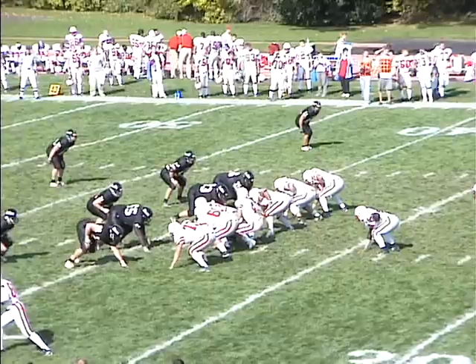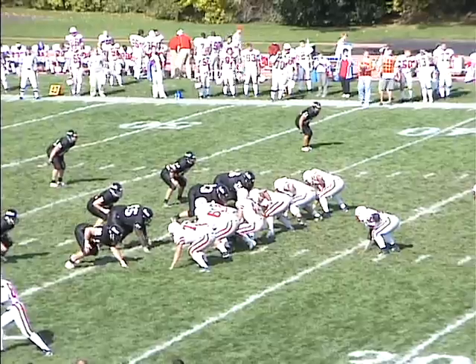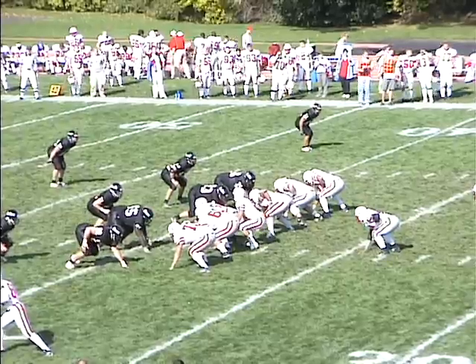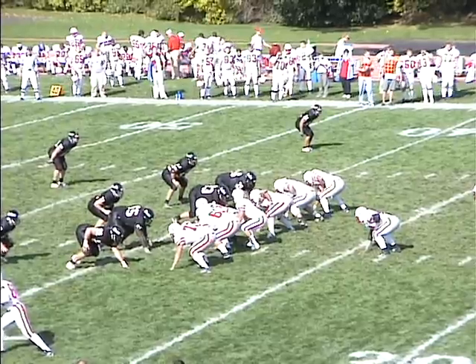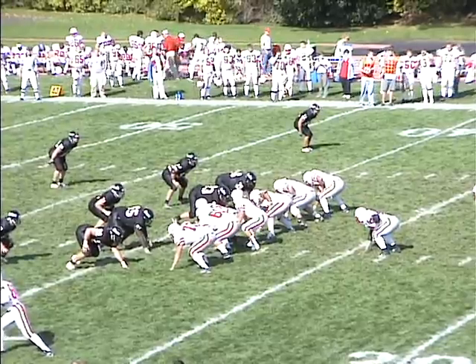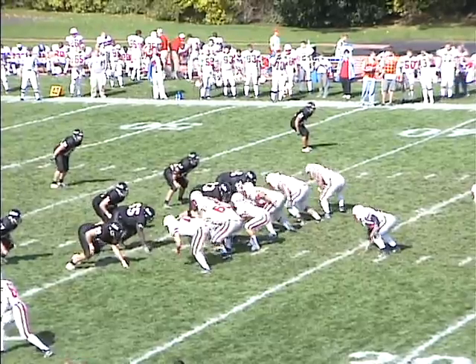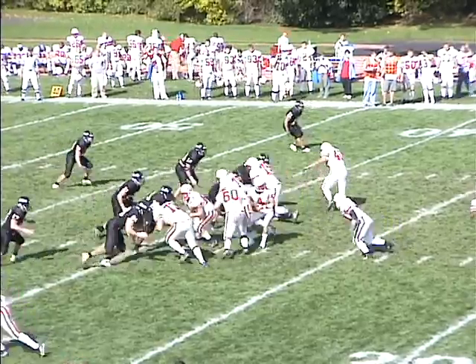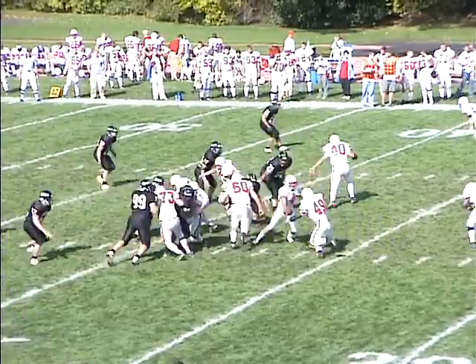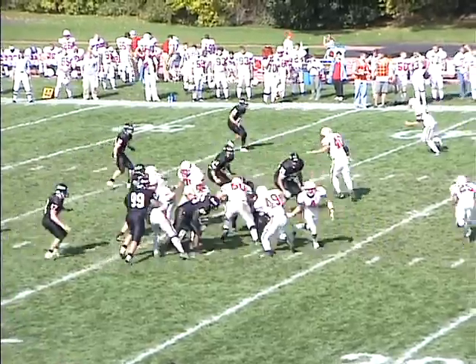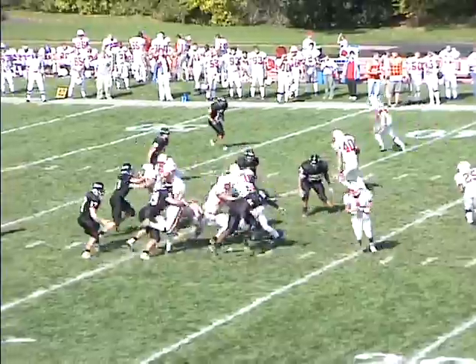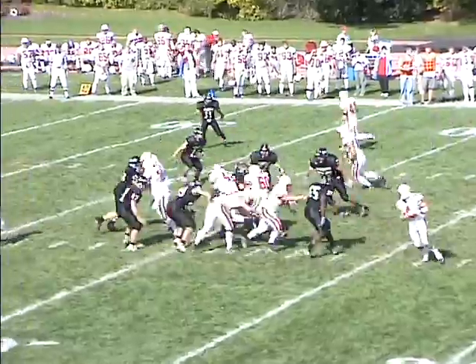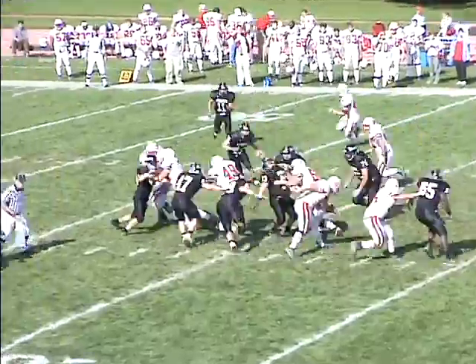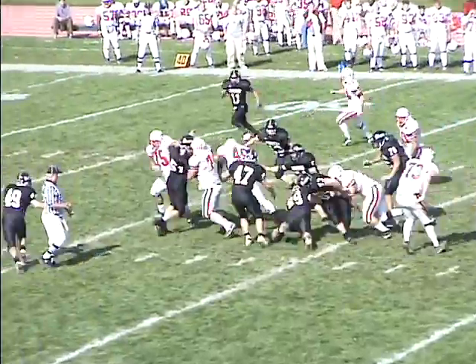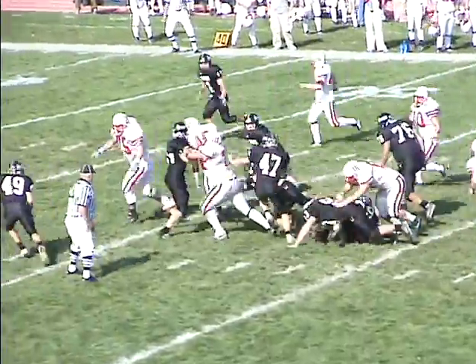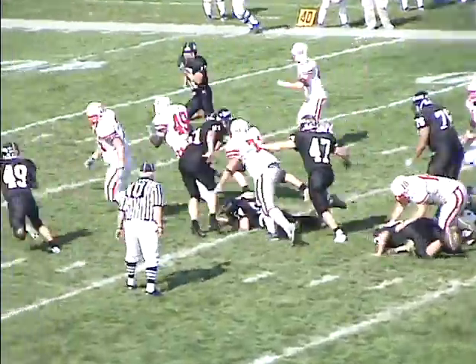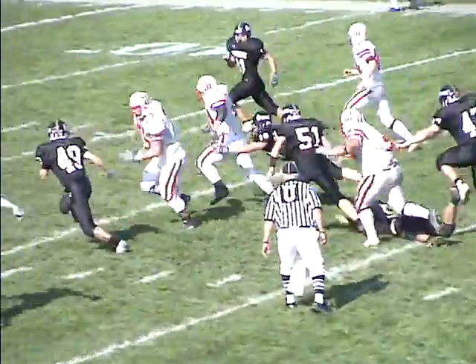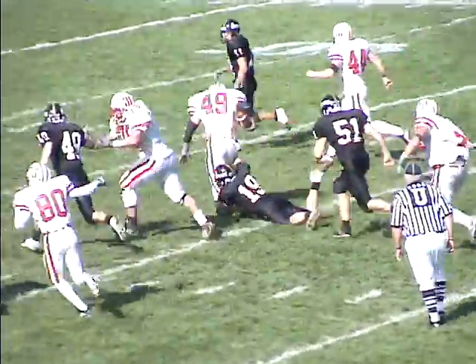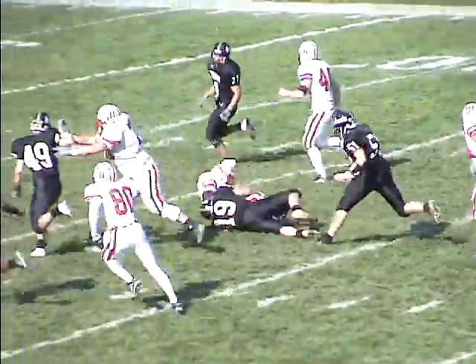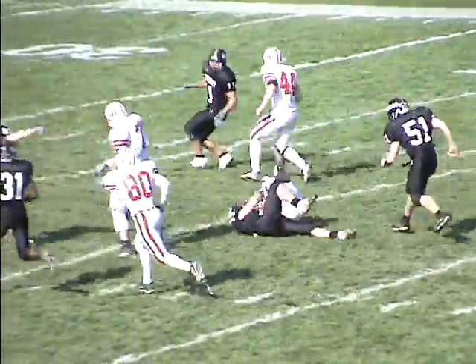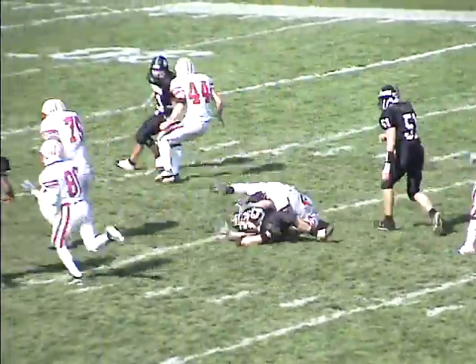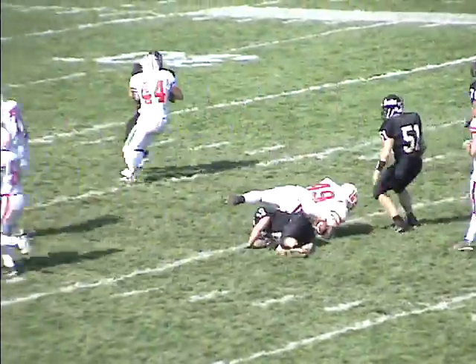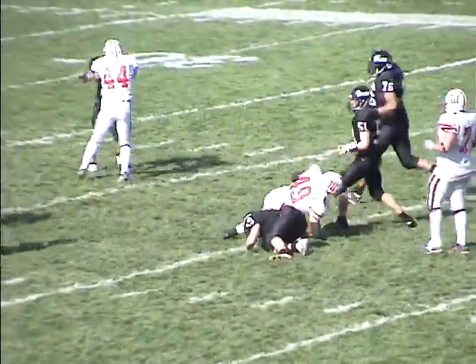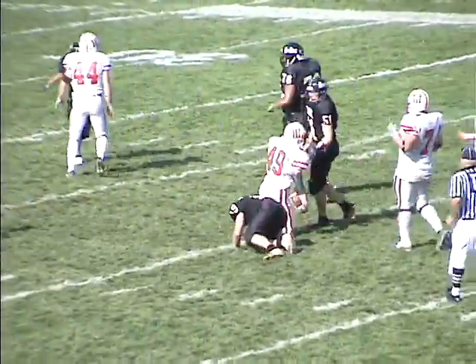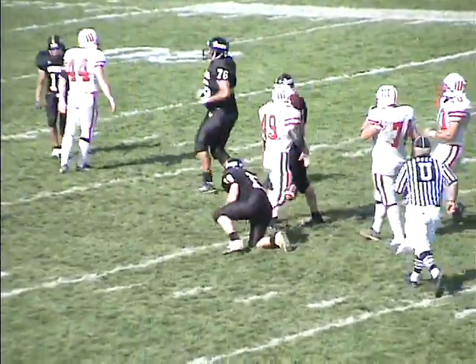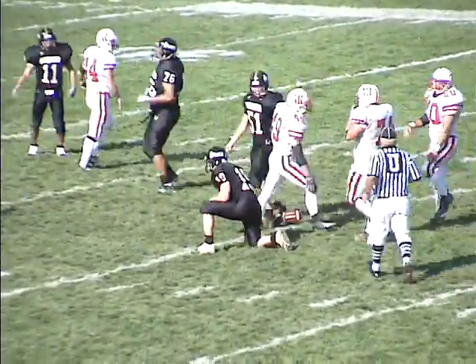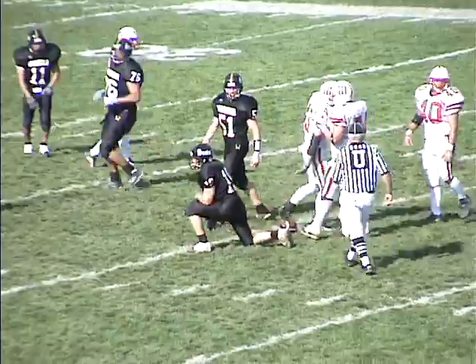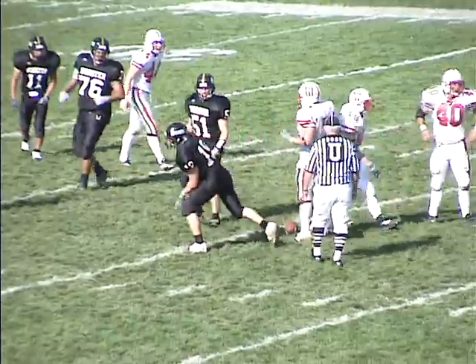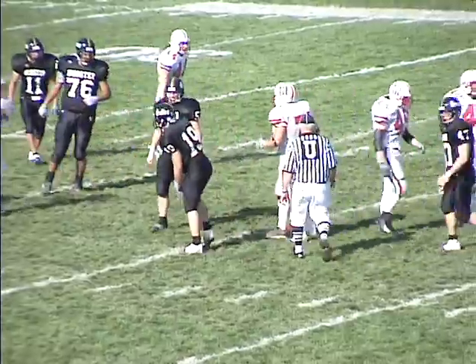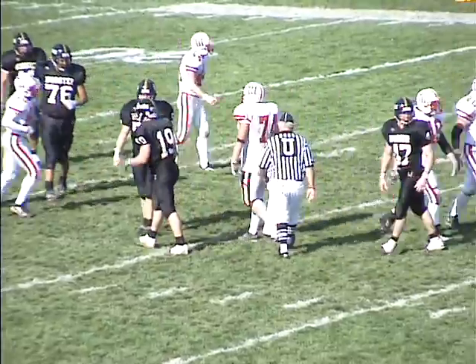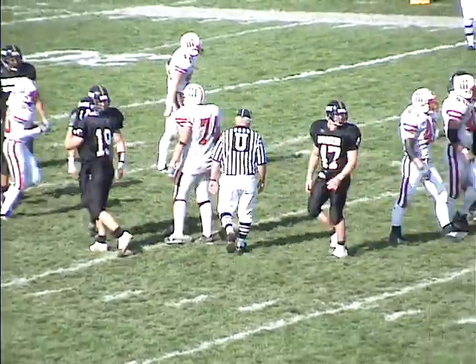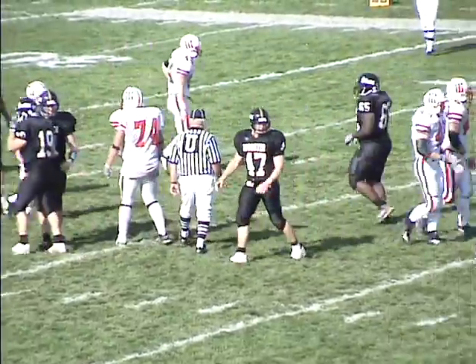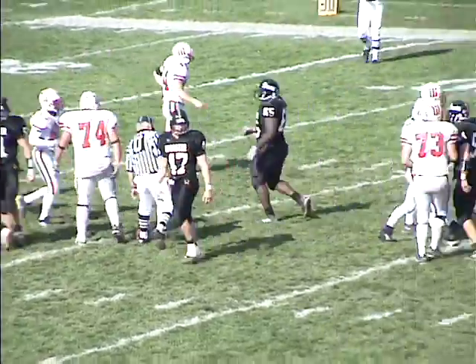Second and short, just short of the 40. Cornette hands off — this is the fullback. Big yardage up the middle, across the midfield stripe, and out near the 46-yard line.